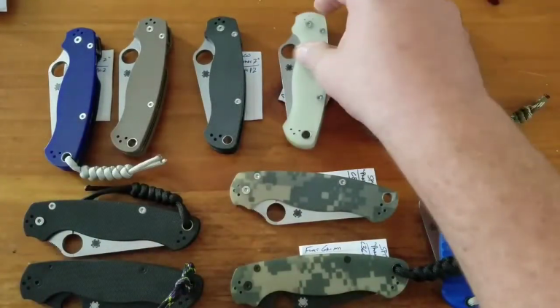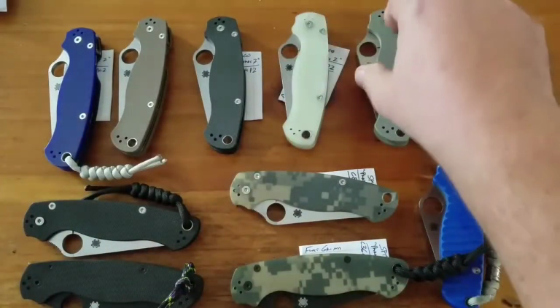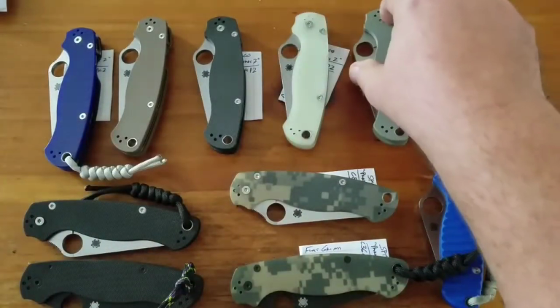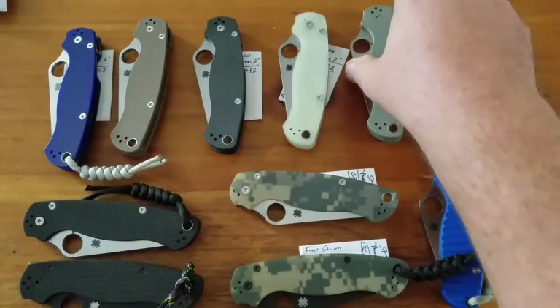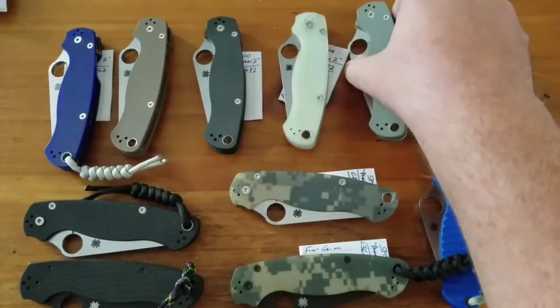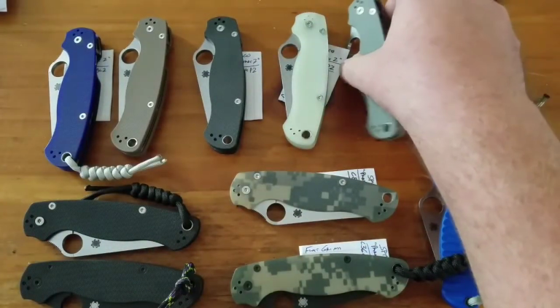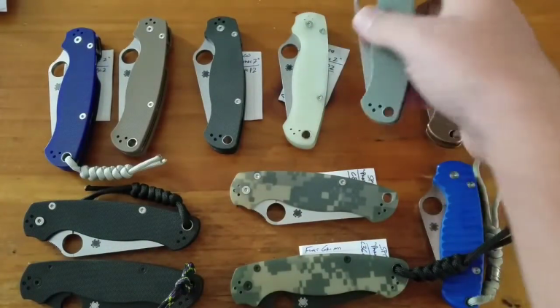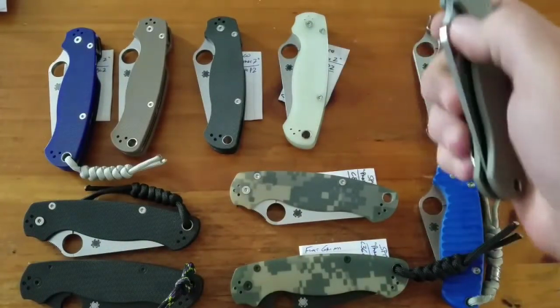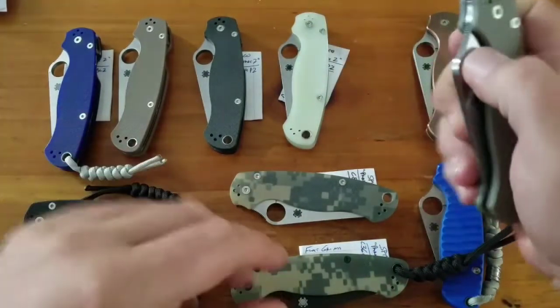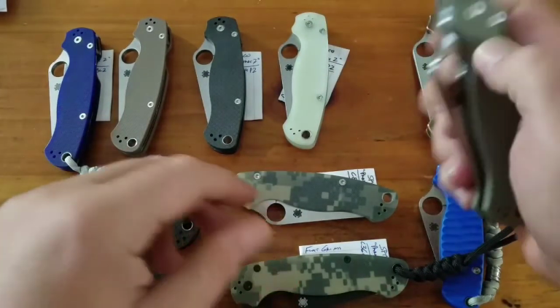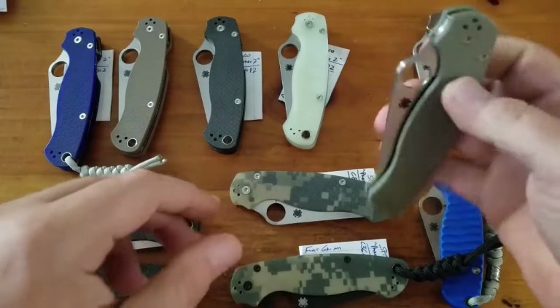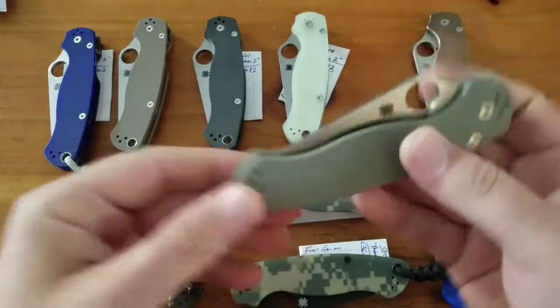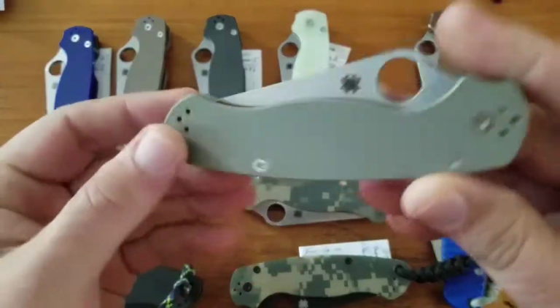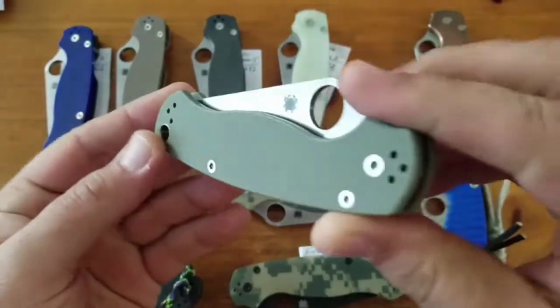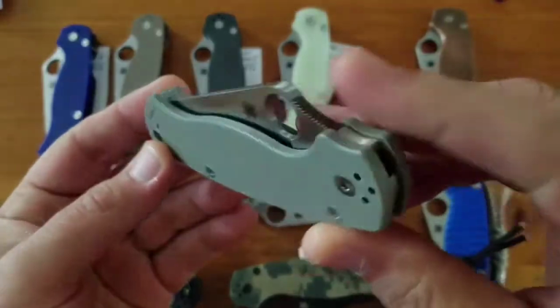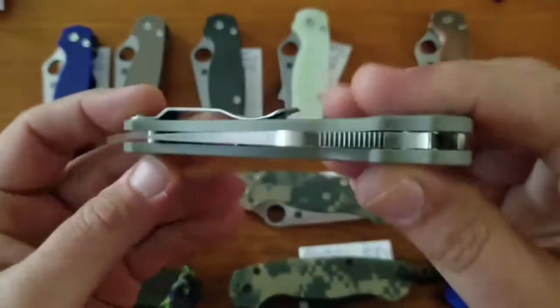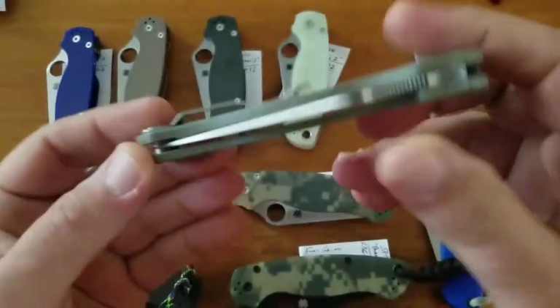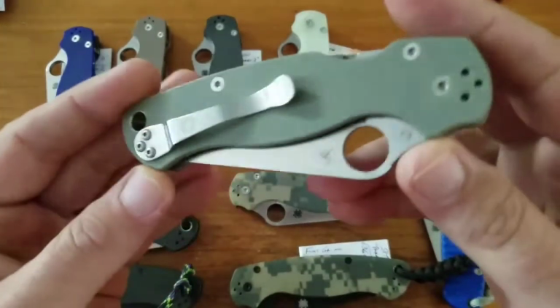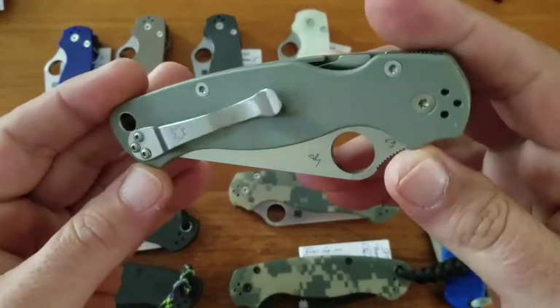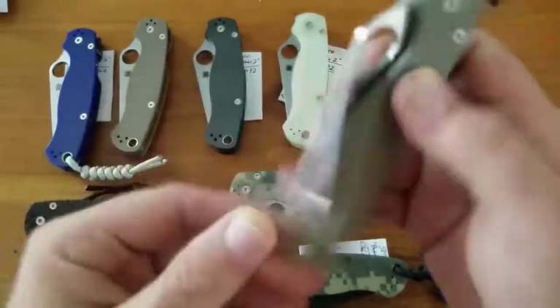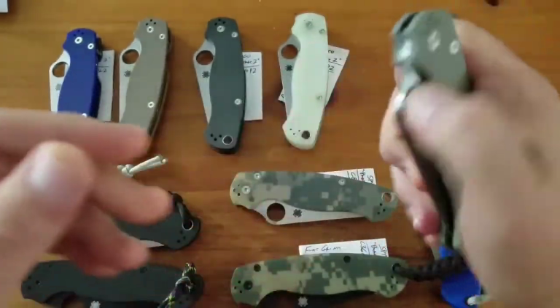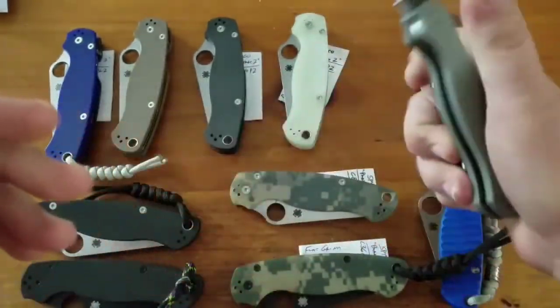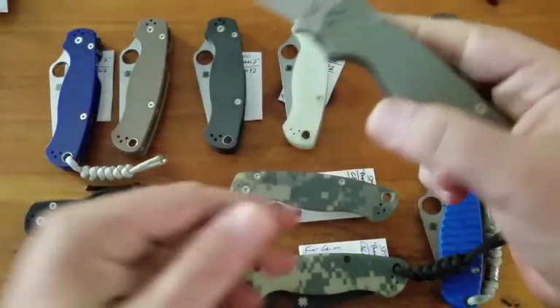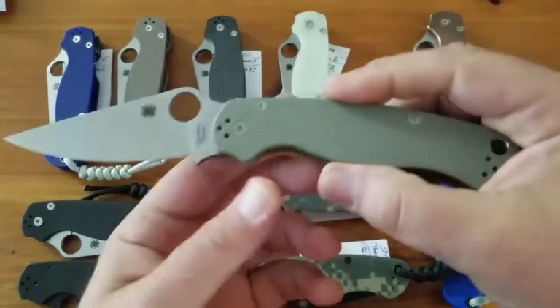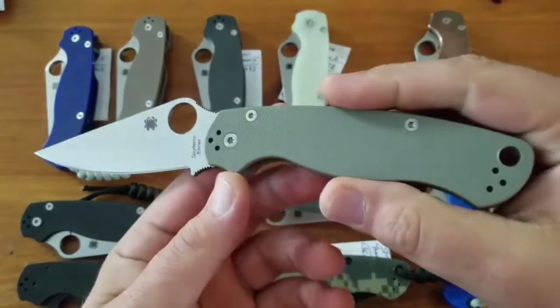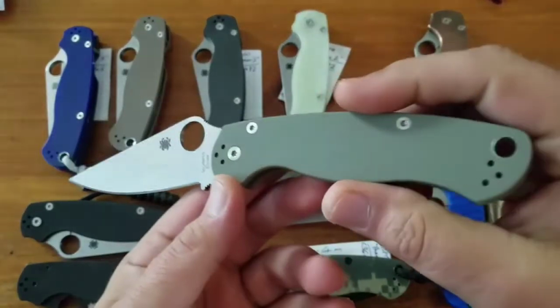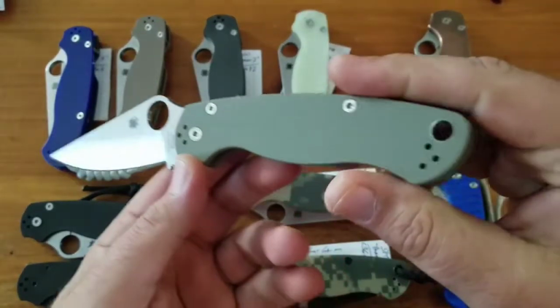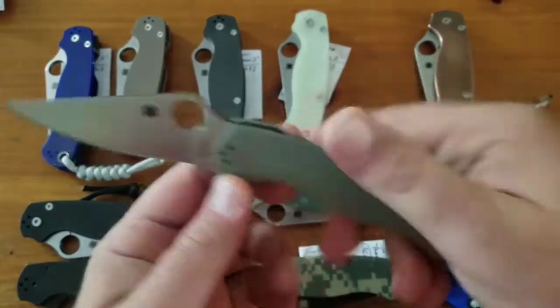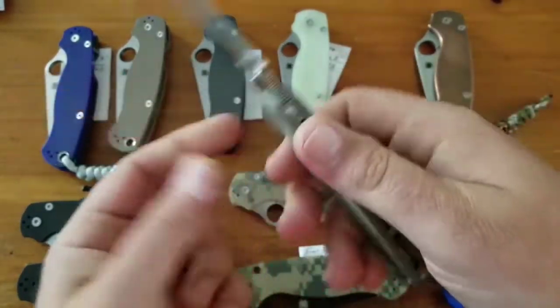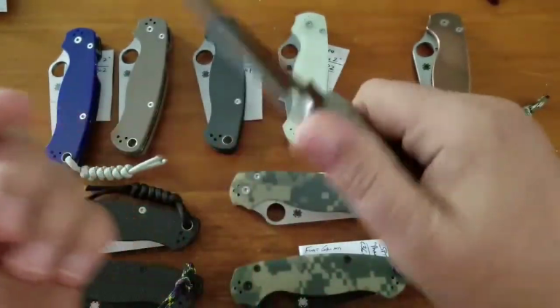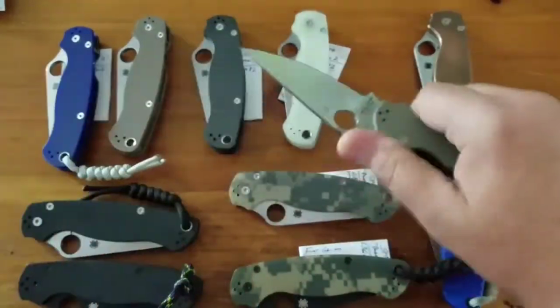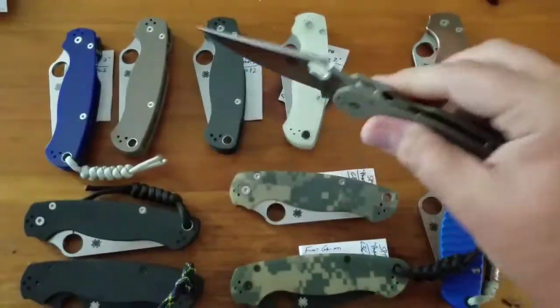Next up is the Lmax in foliage green — this was a Bento Box exclusive. Great knife.